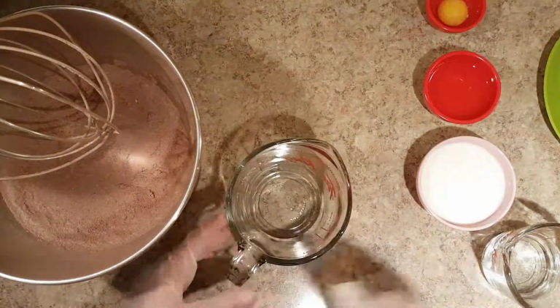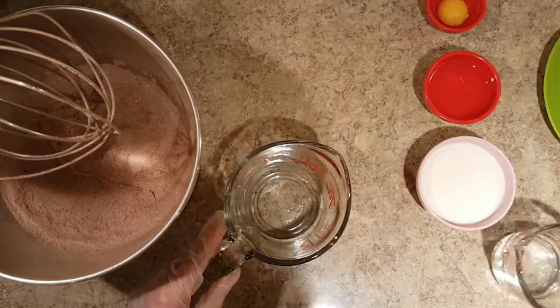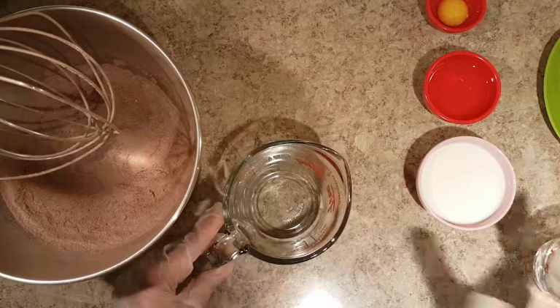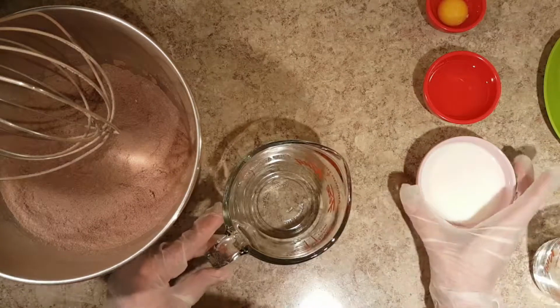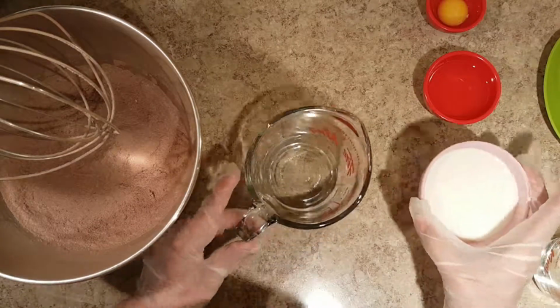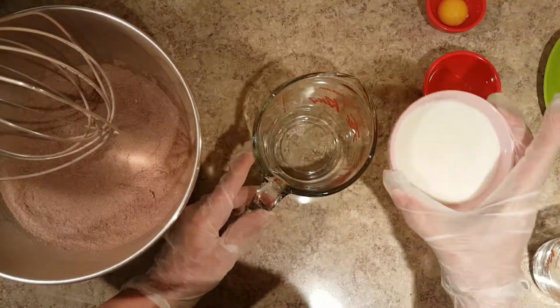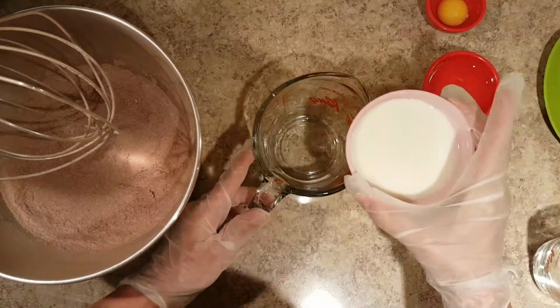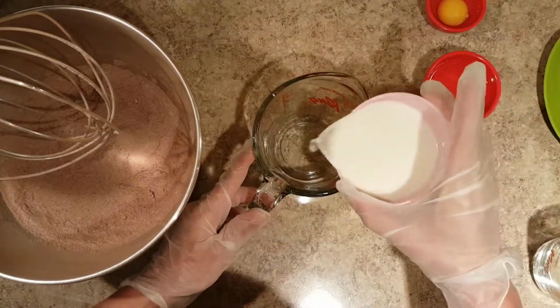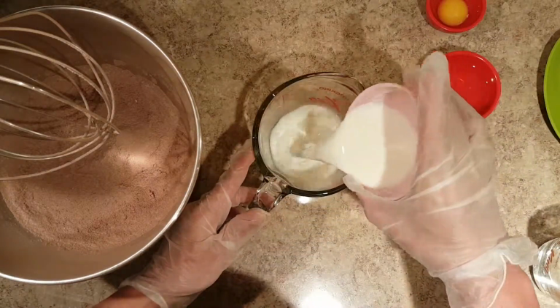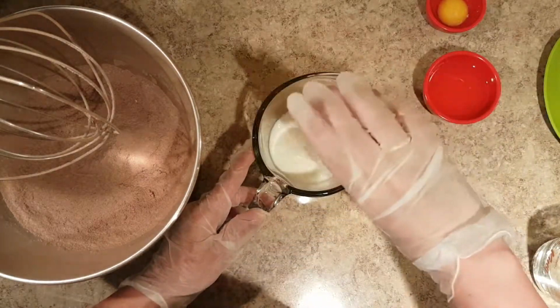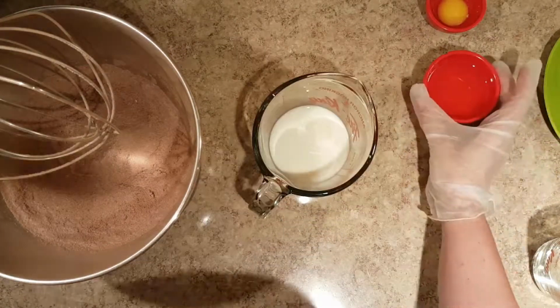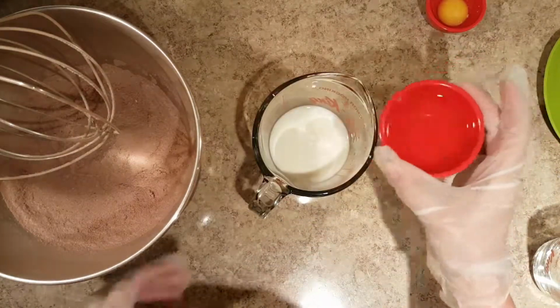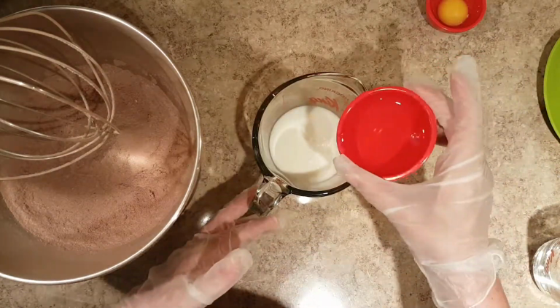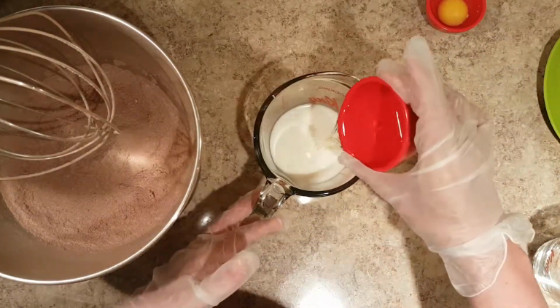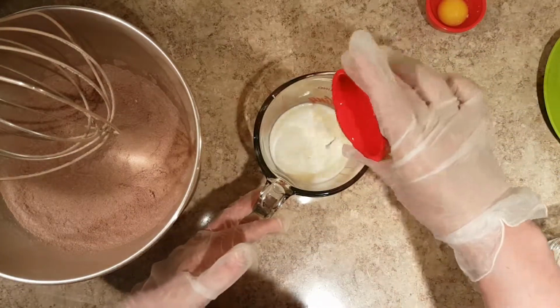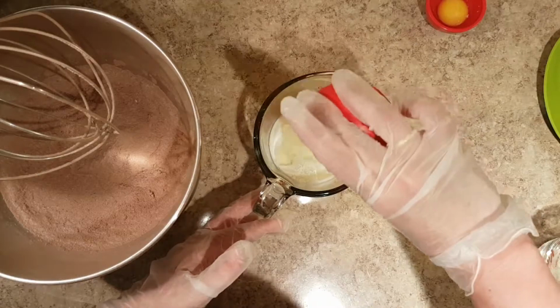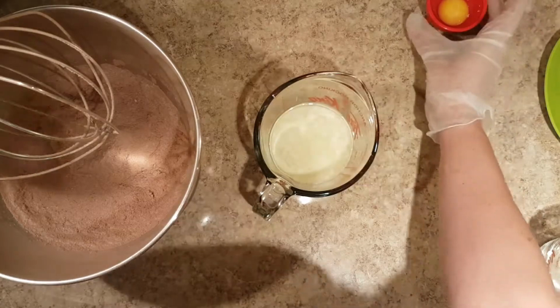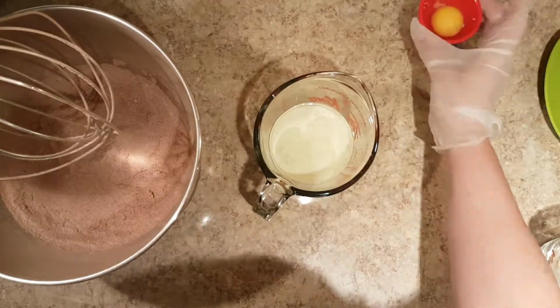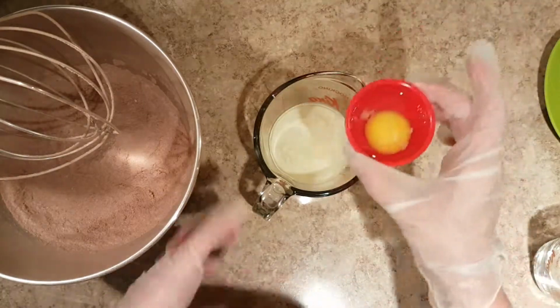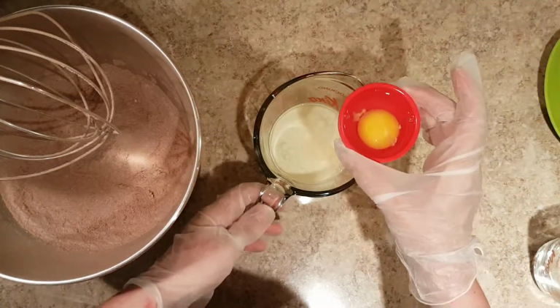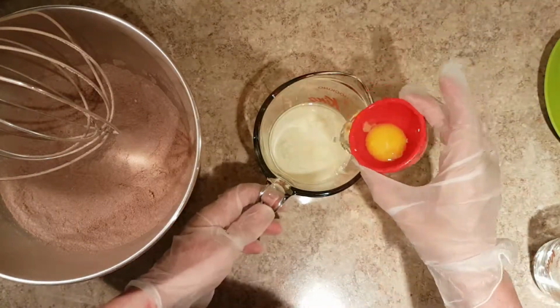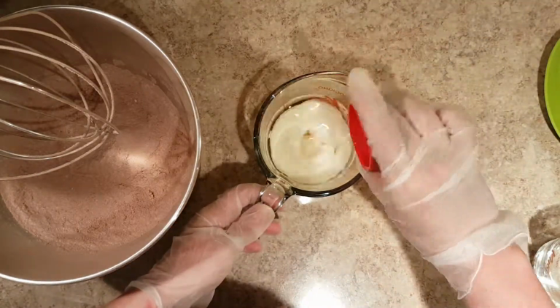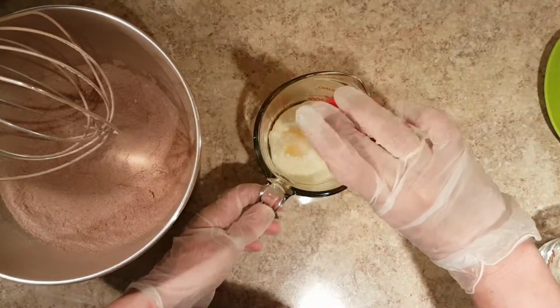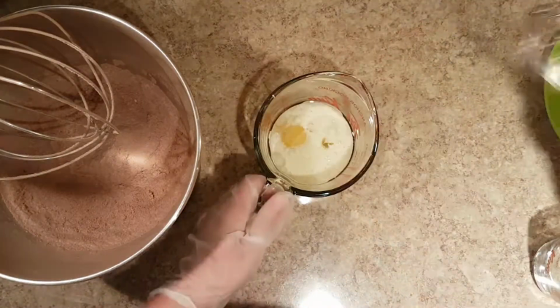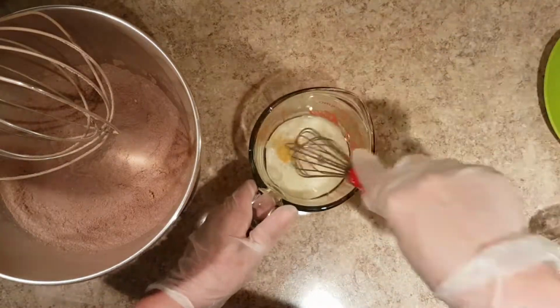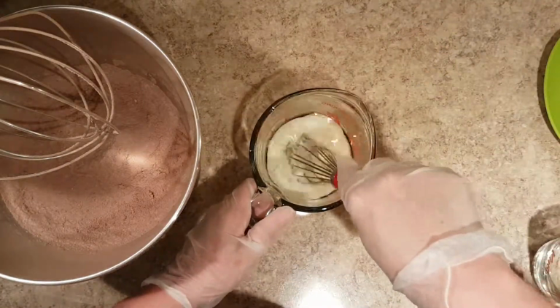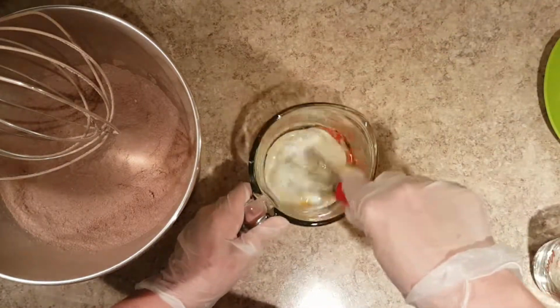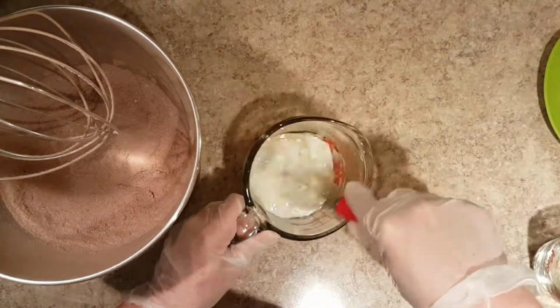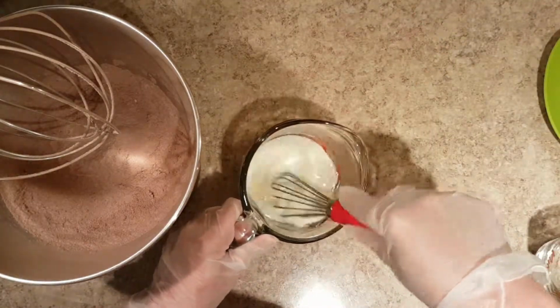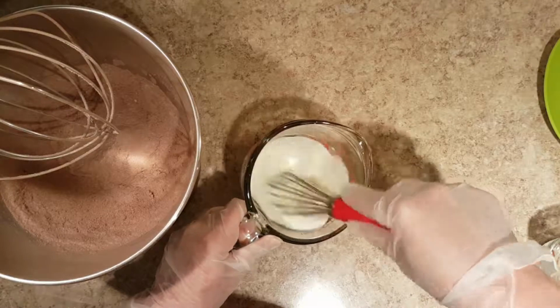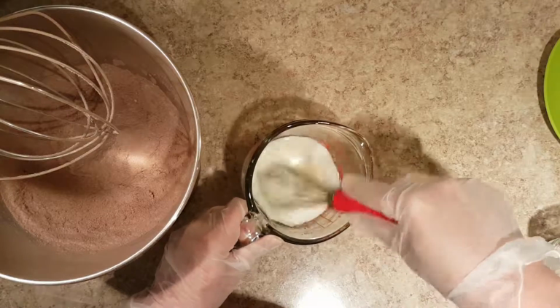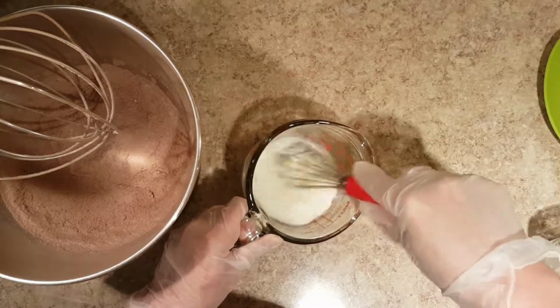In a different bowl, combine the milk, oil, the eggs and vanilla.